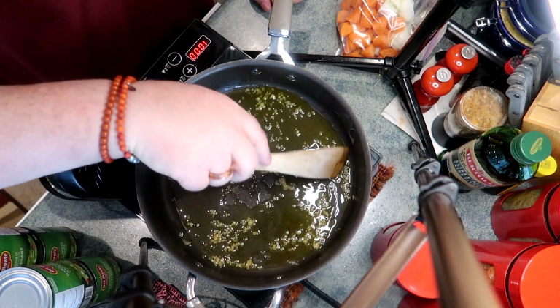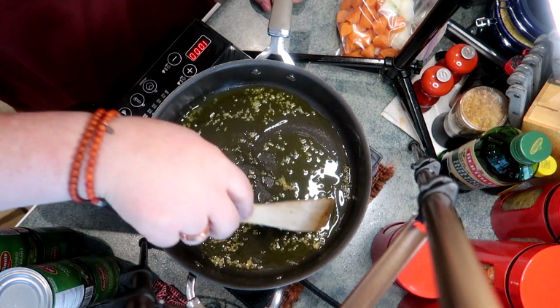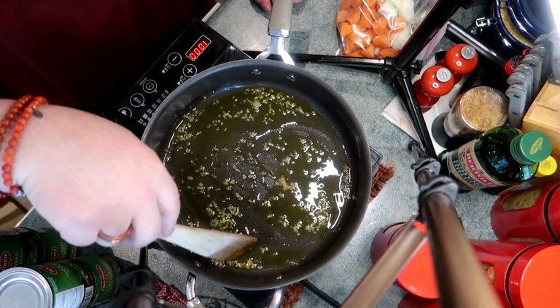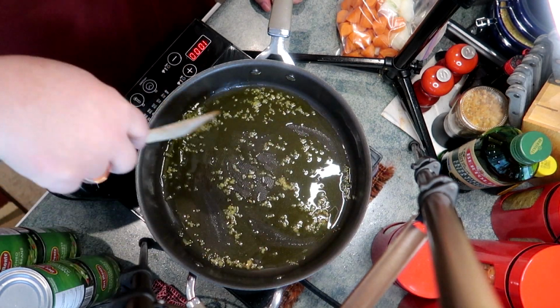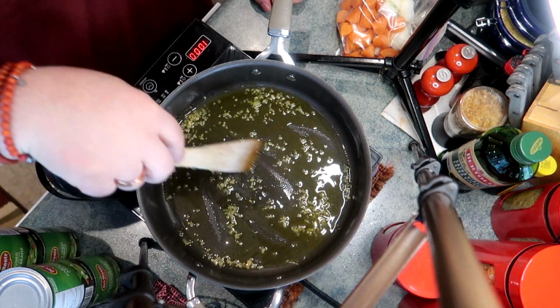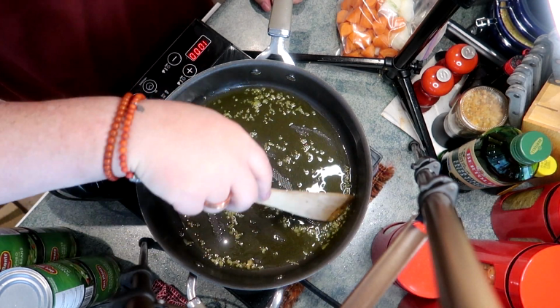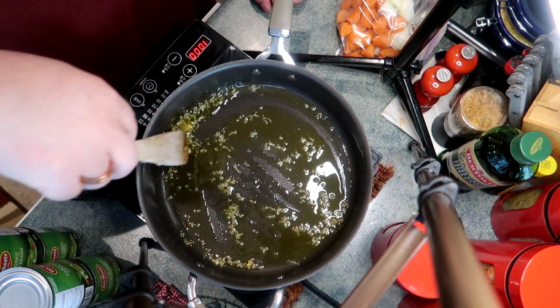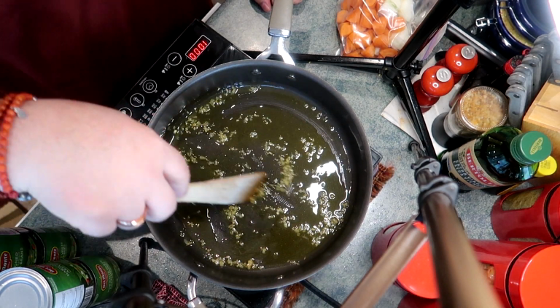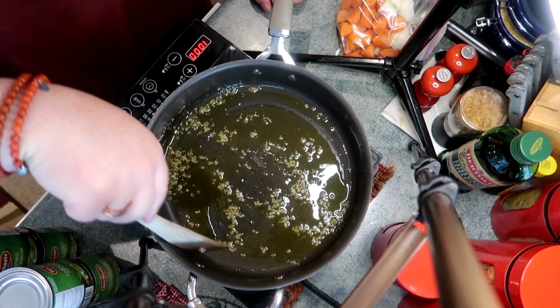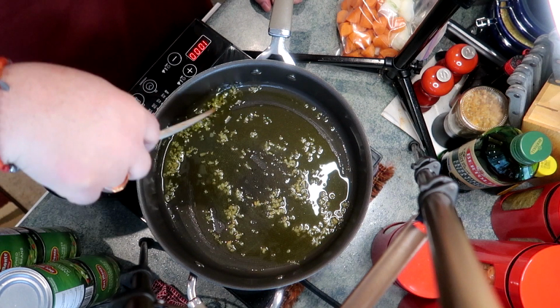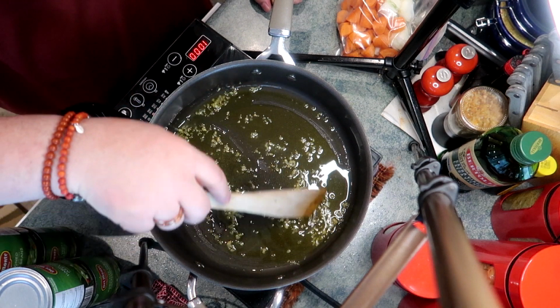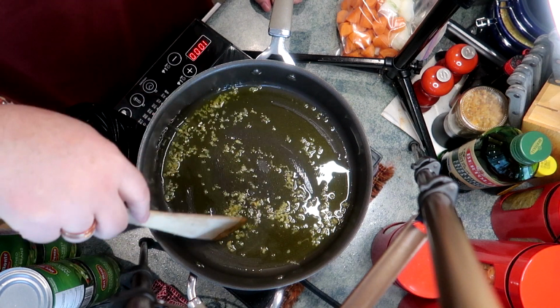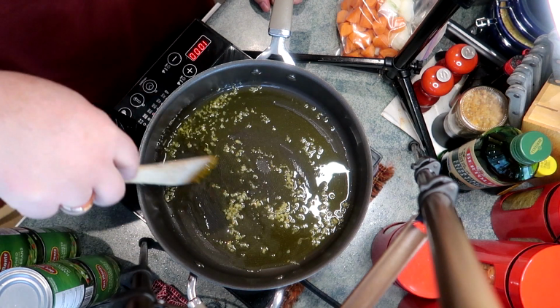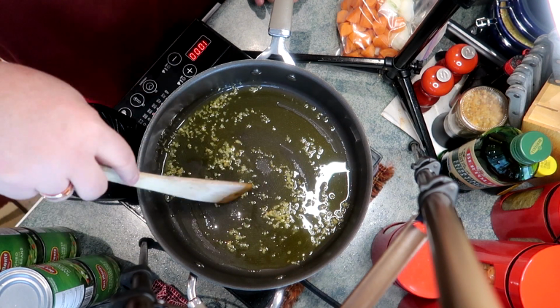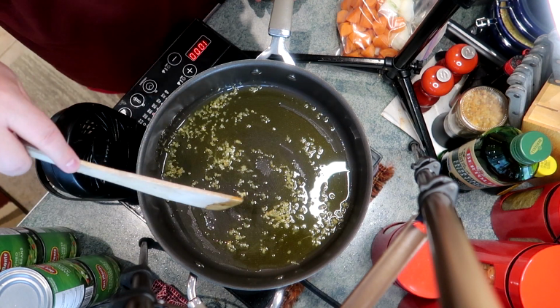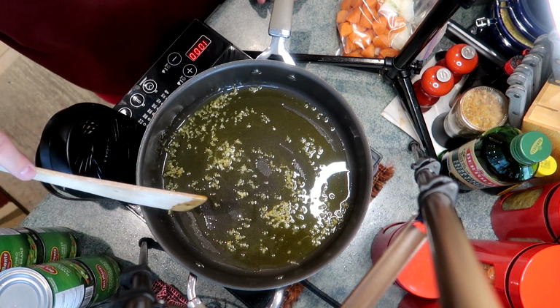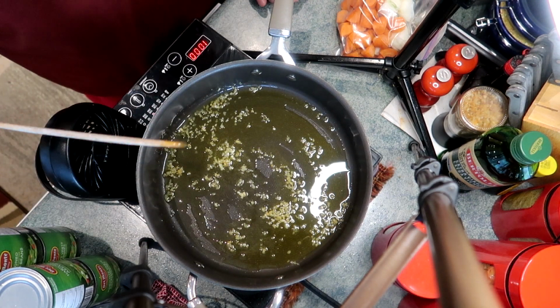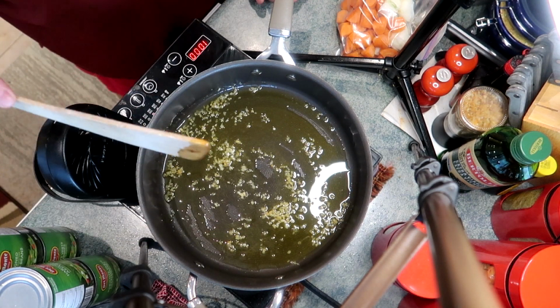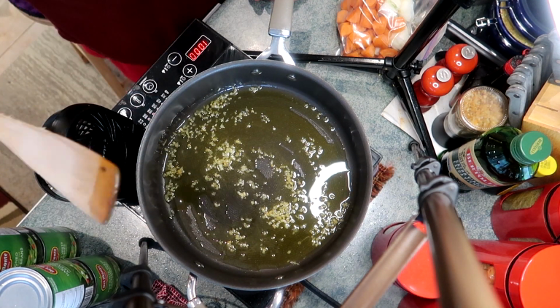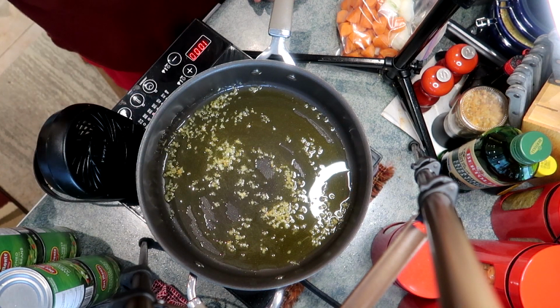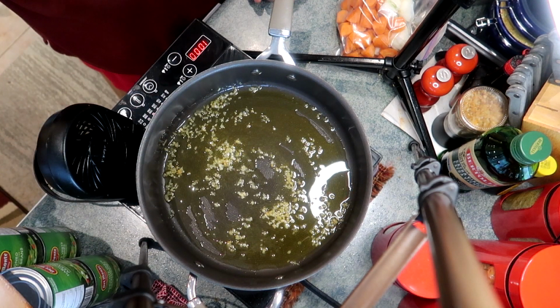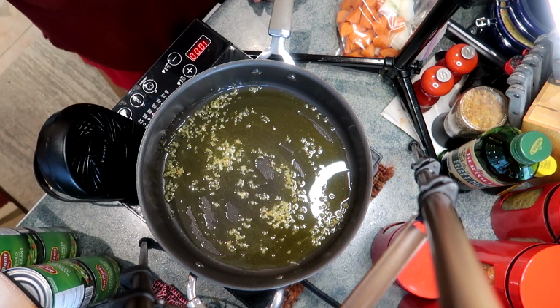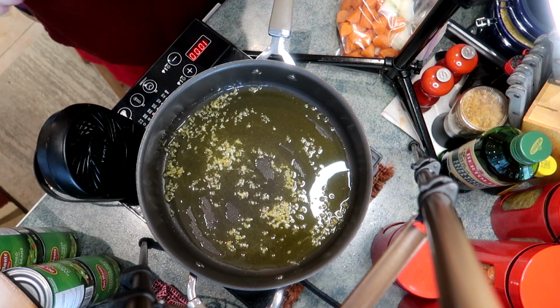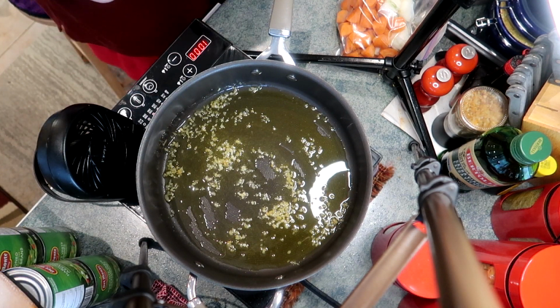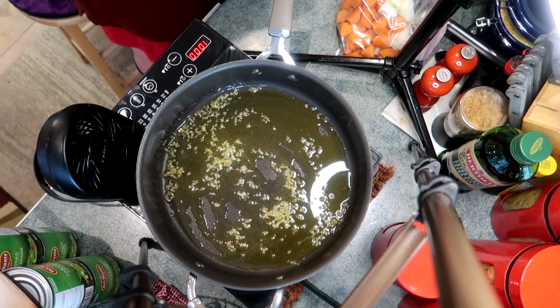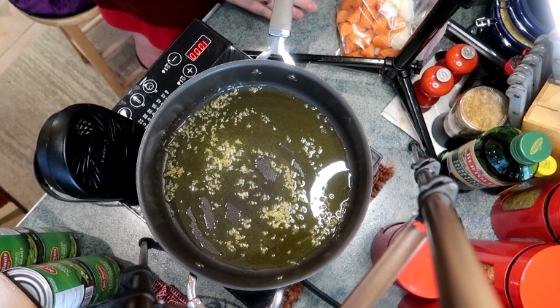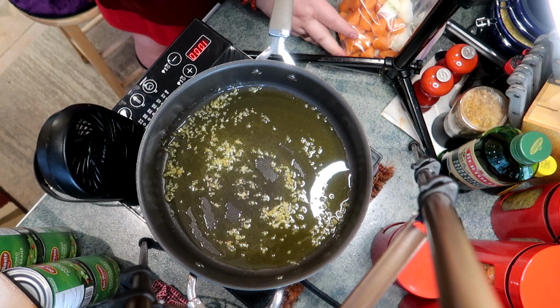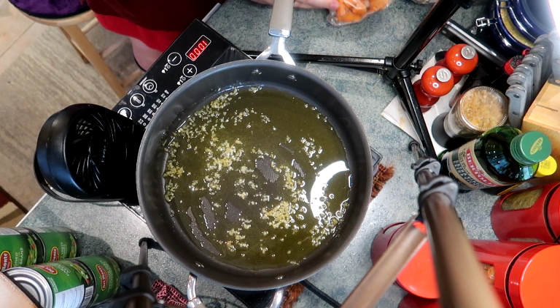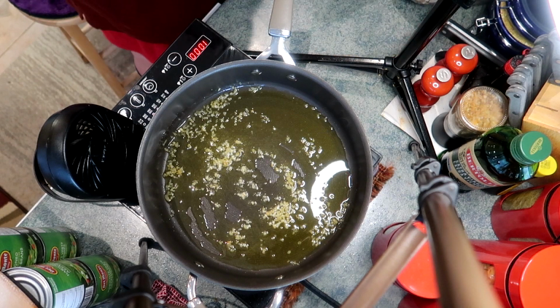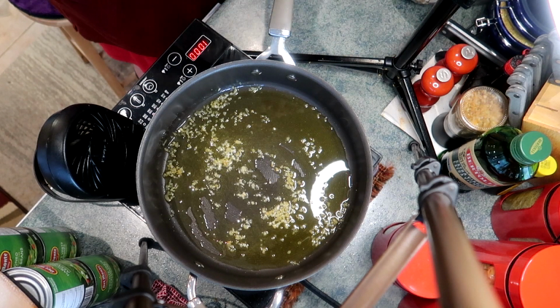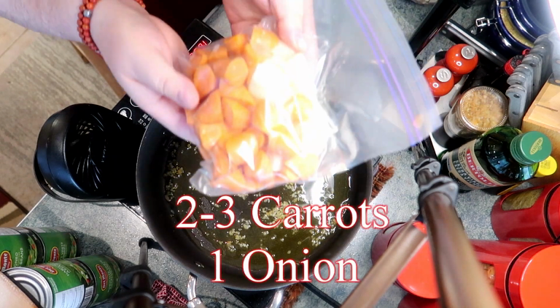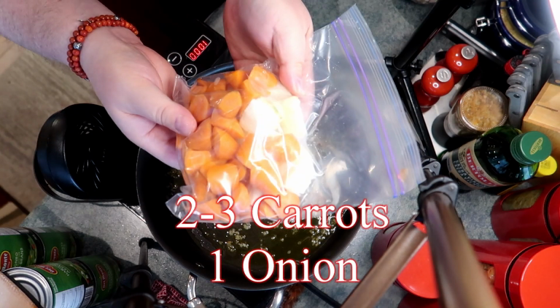What did you guys eat for Thanksgiving? Did you have turkey? Did you have roast beef? Maybe something untraditional like cabbage rolls? I'd love to hear from you — tell me what you had.